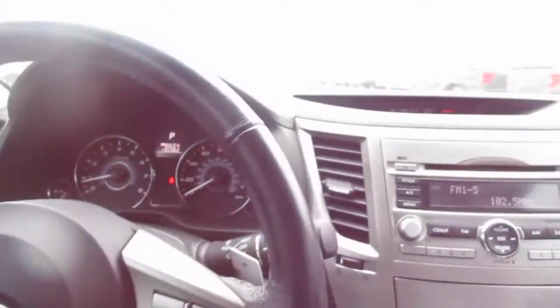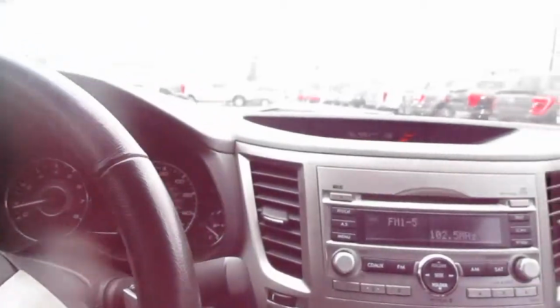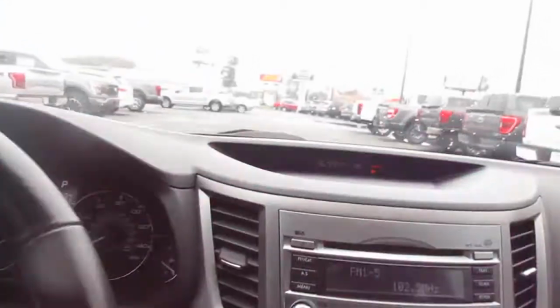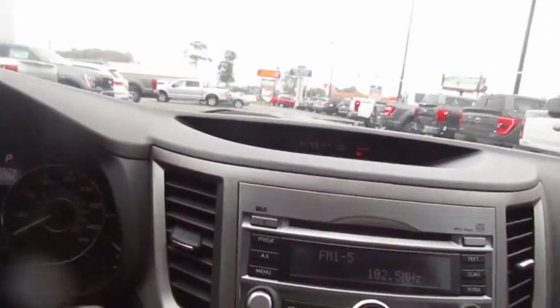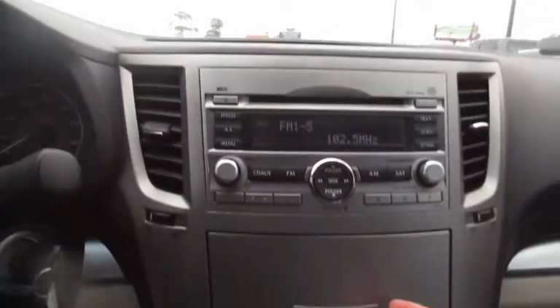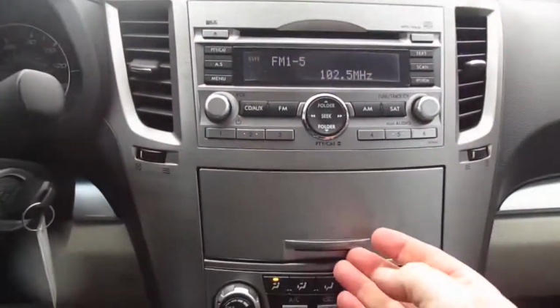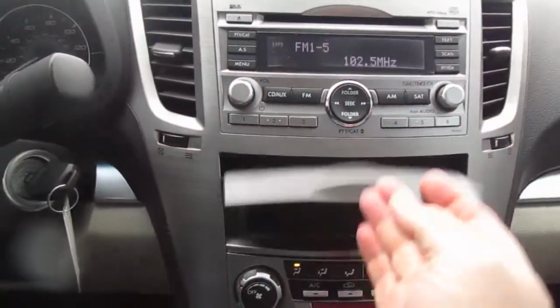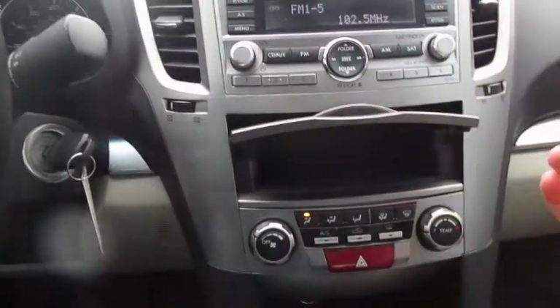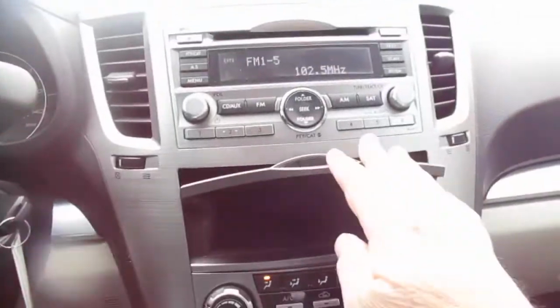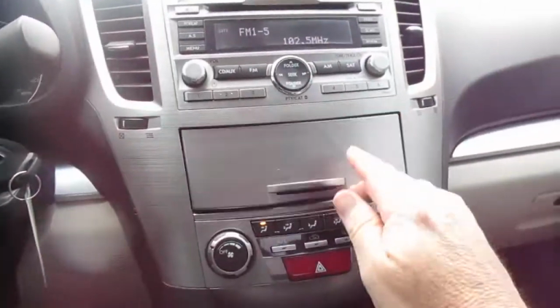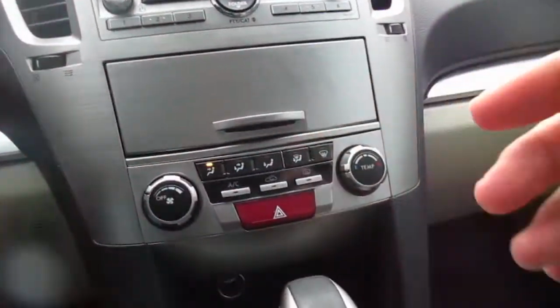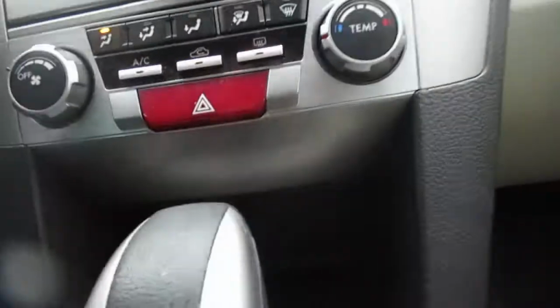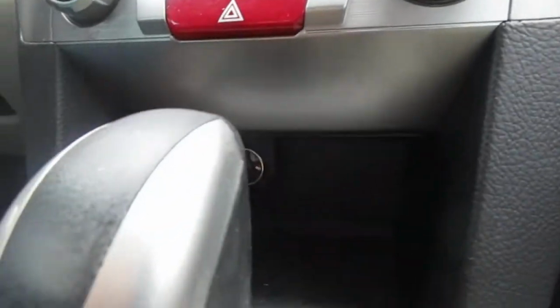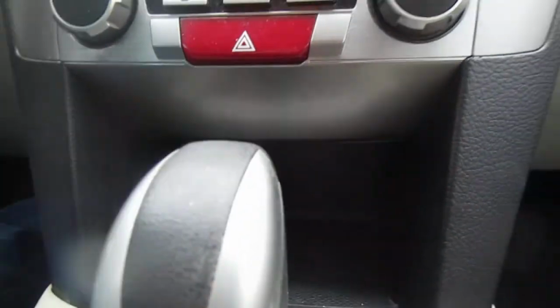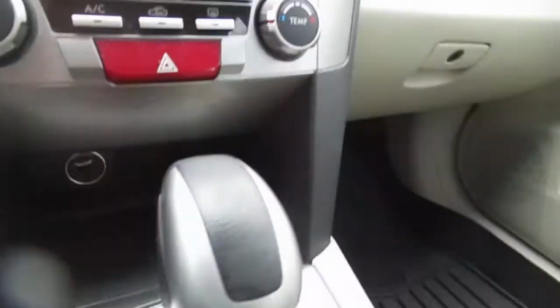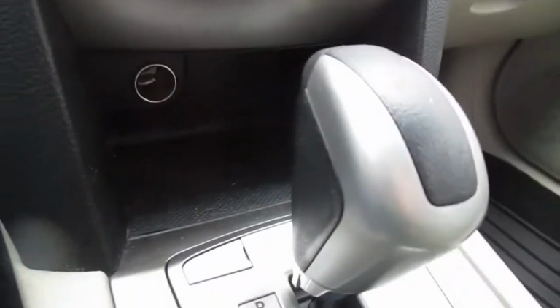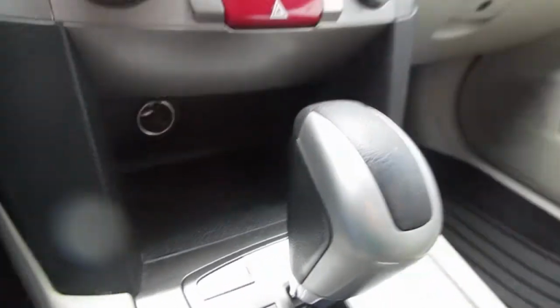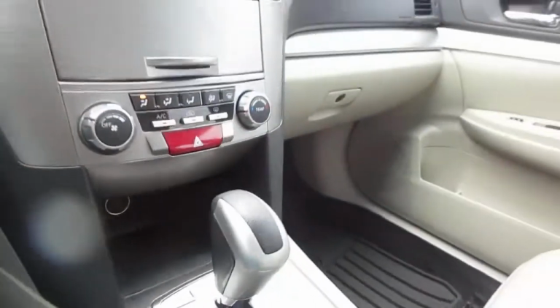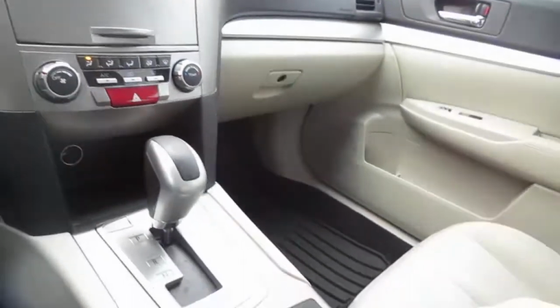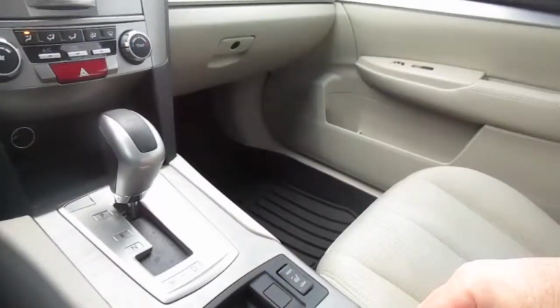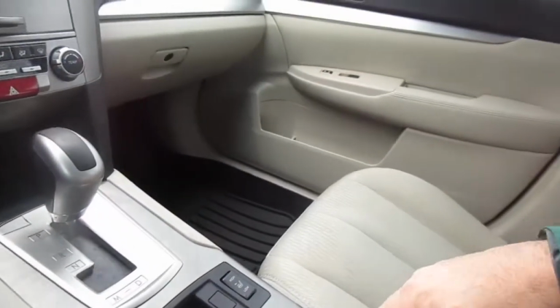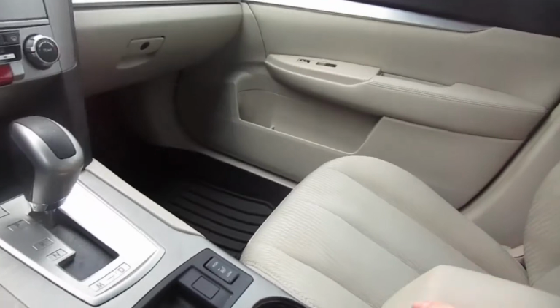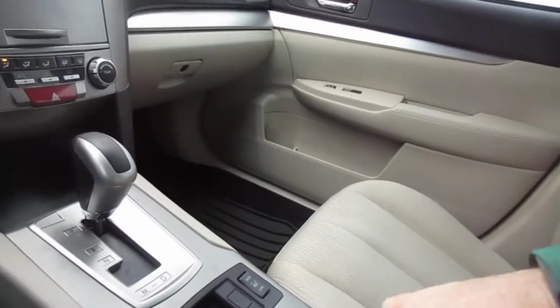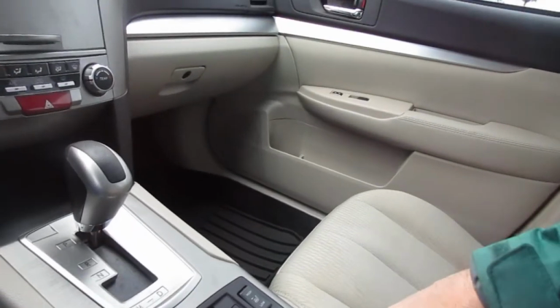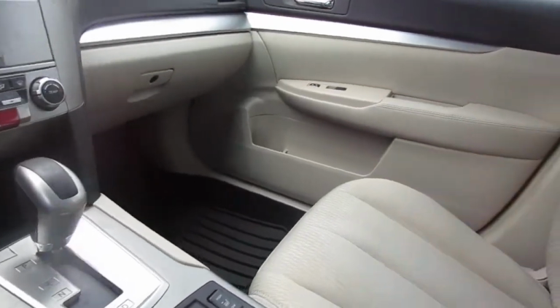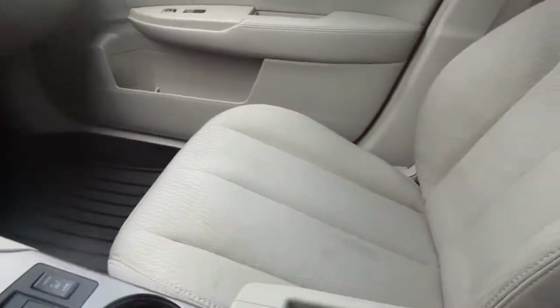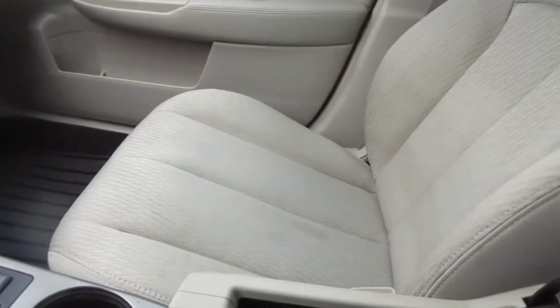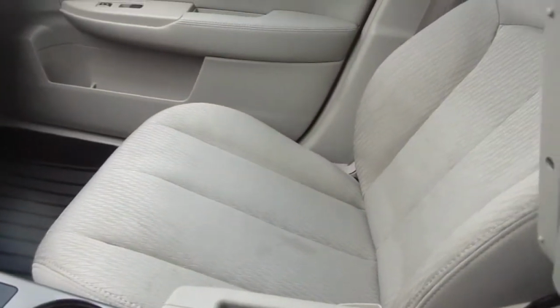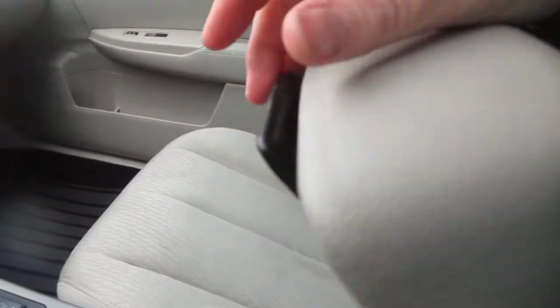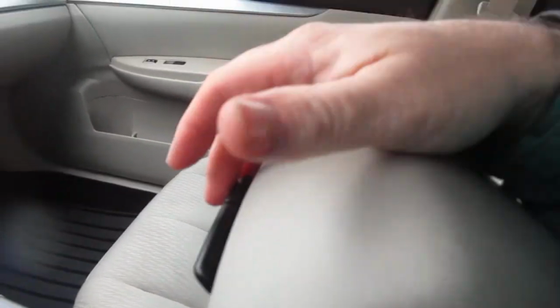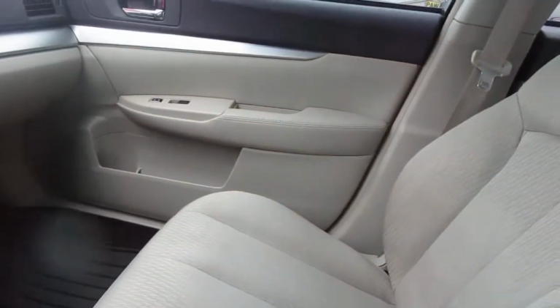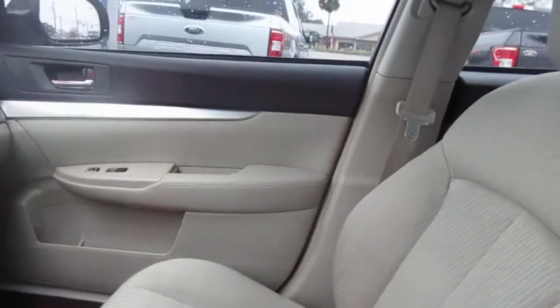In the center stack you have your audio control and climate control, plus a little storage area, and then another storage area below that with a 12-volt power outlet. Heated seats also. And a nice open console with an auxiliary input and a 12-volt as well.